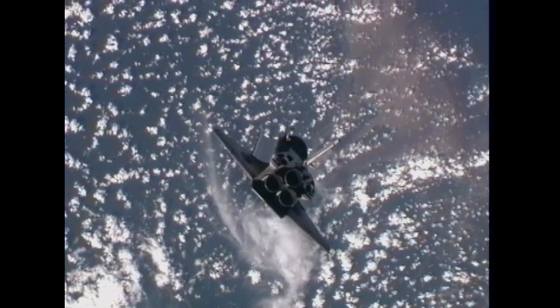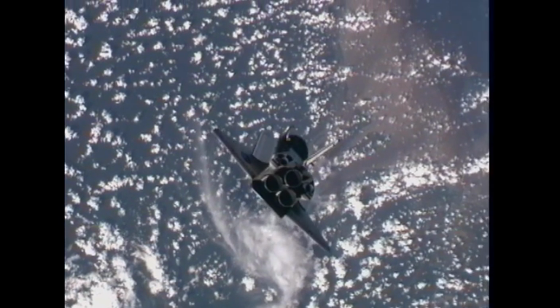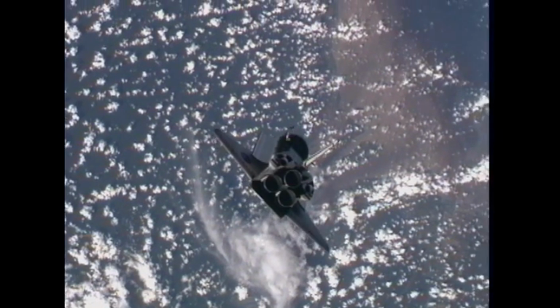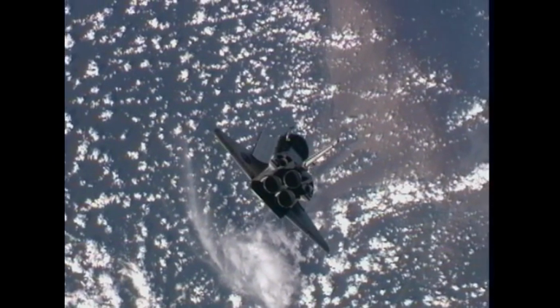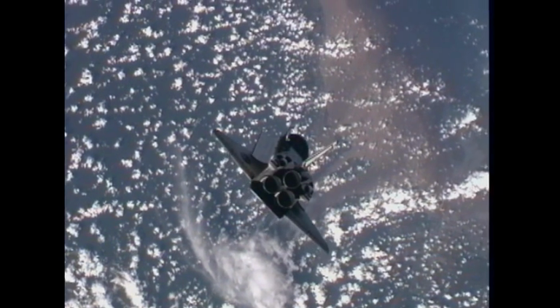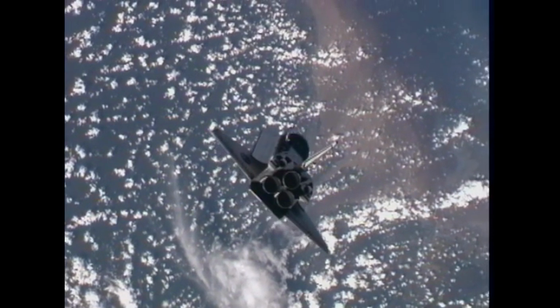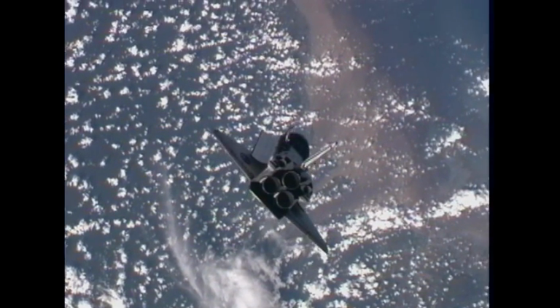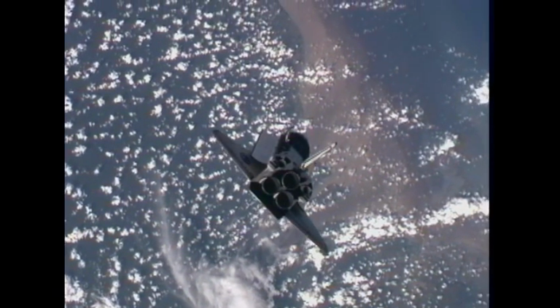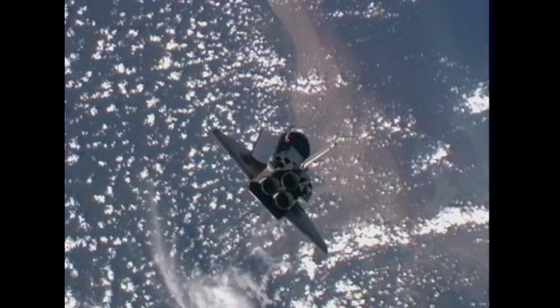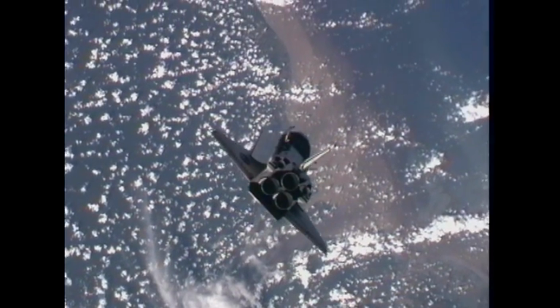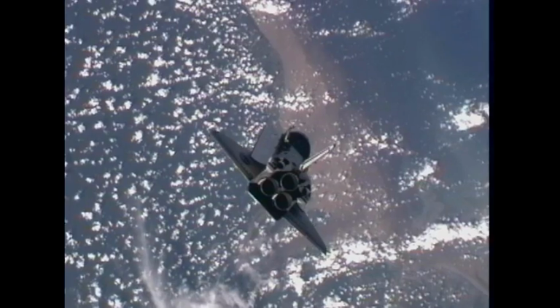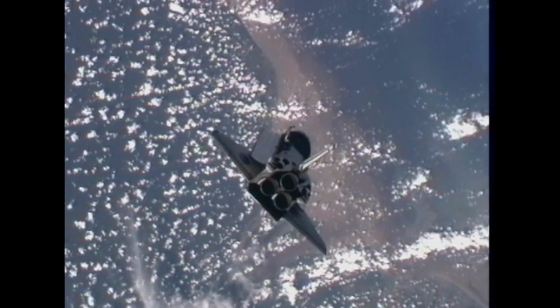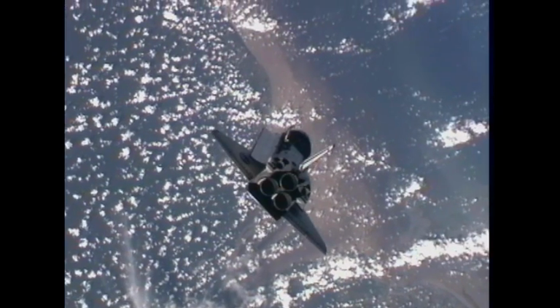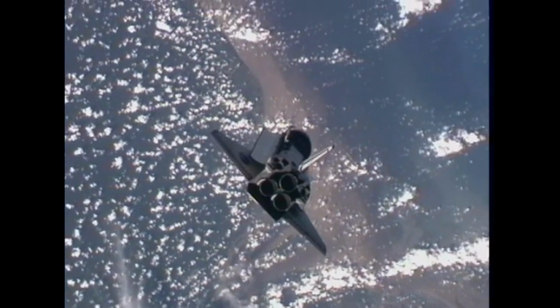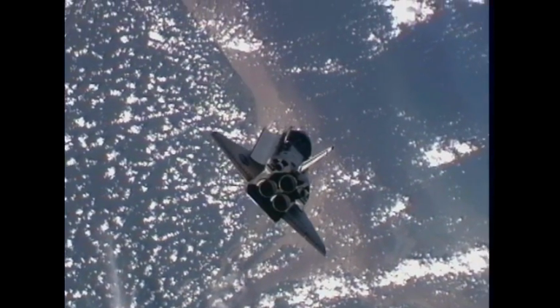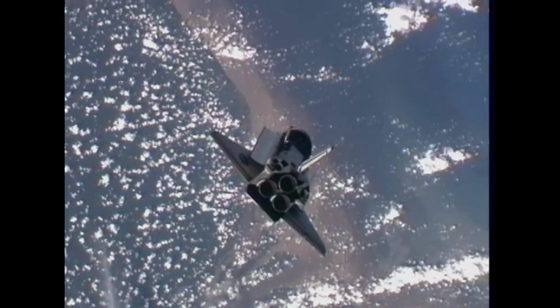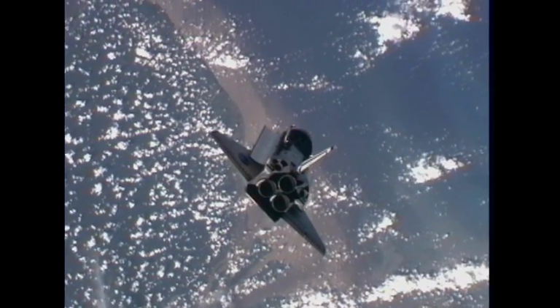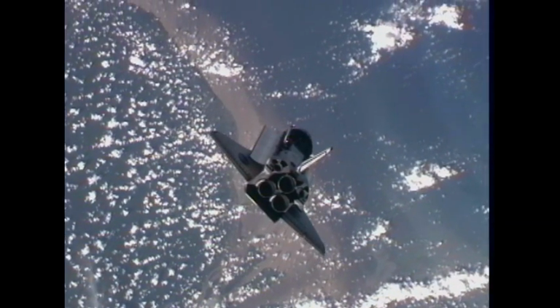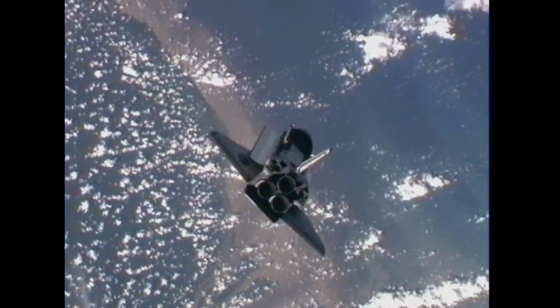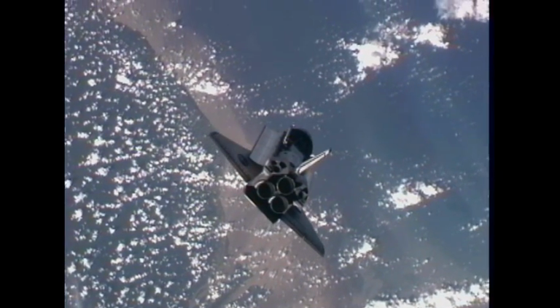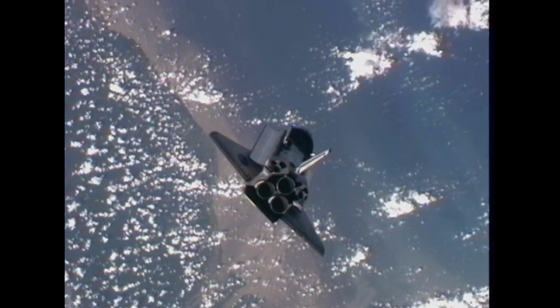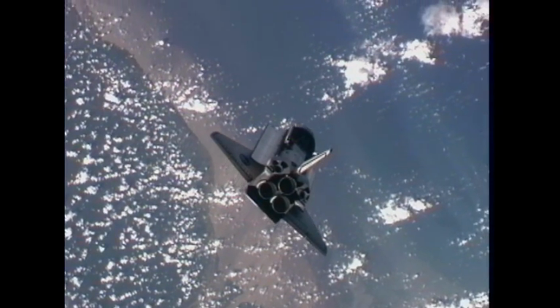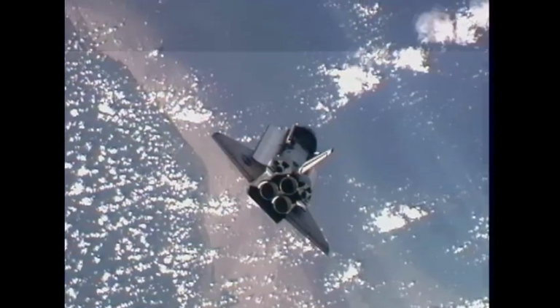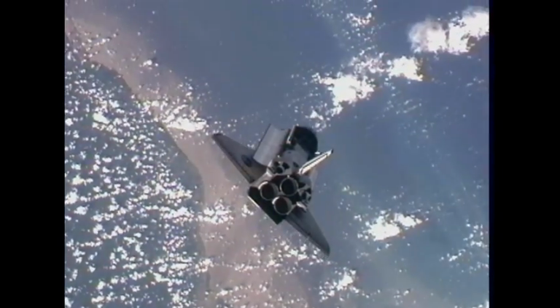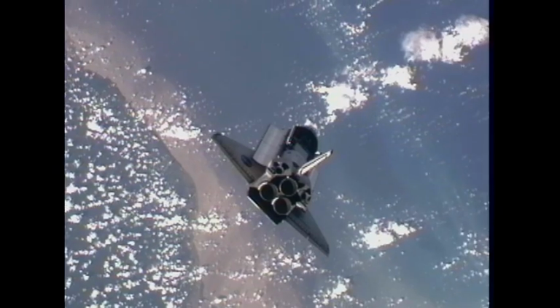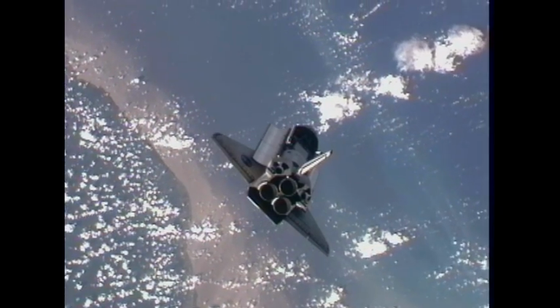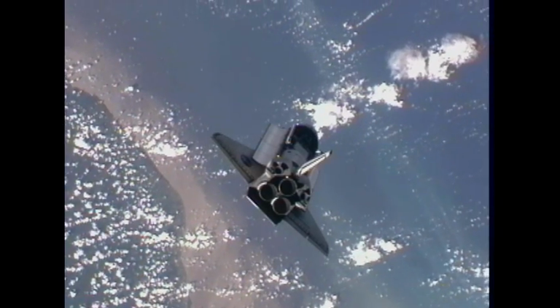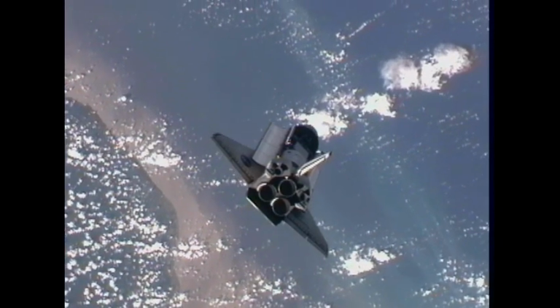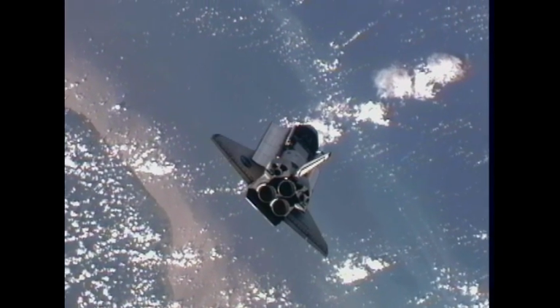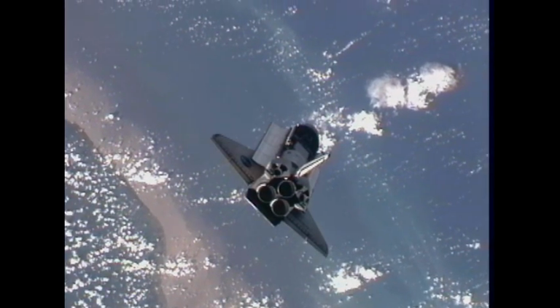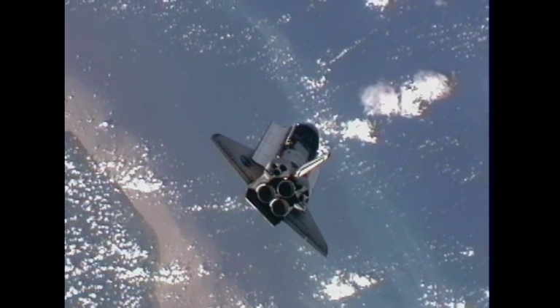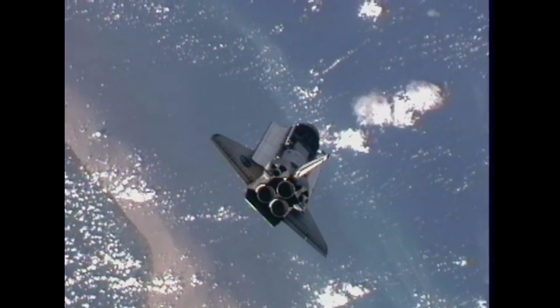Discovery putting on quite a show as it and the space station fly over the northeastern part of South America, about to head out over the Atlantic Ocean. We are now less than an hour away from Discovery's docking.